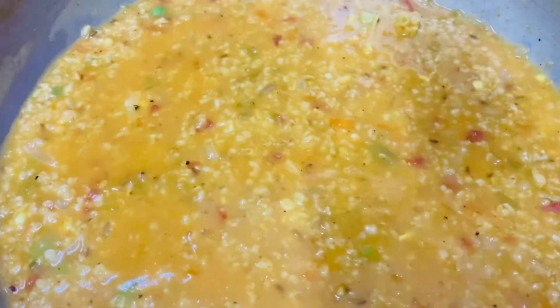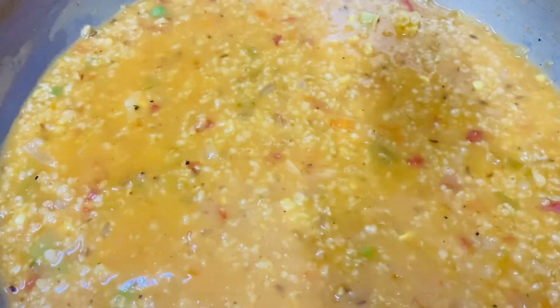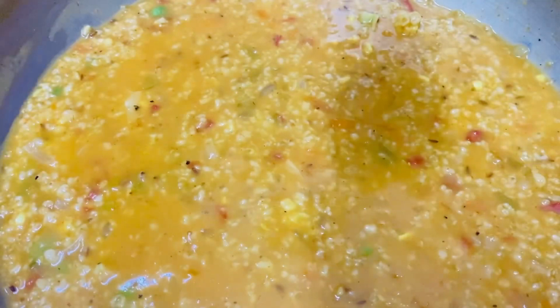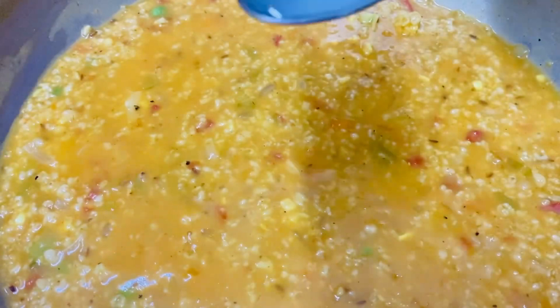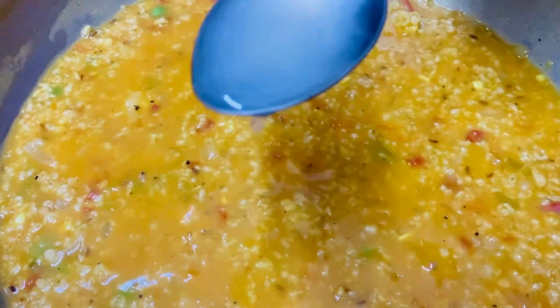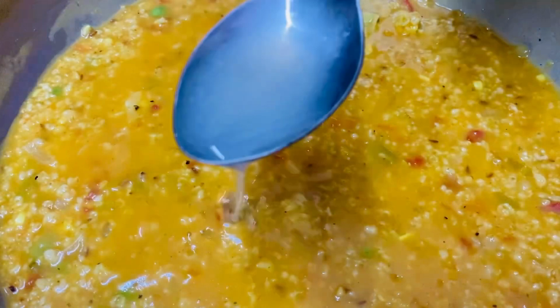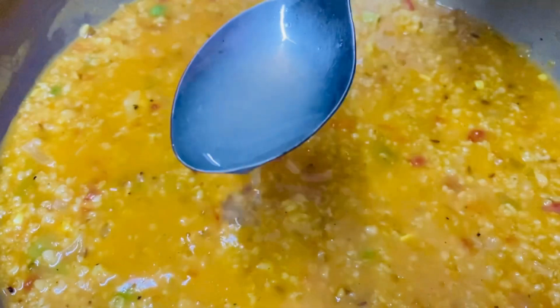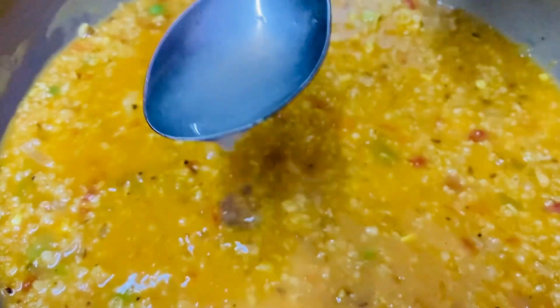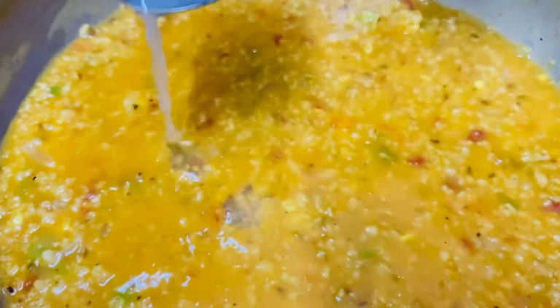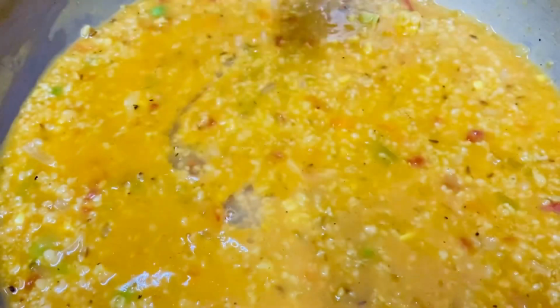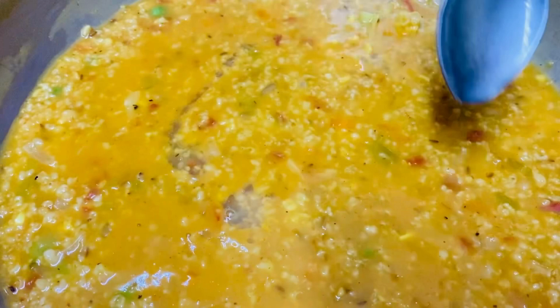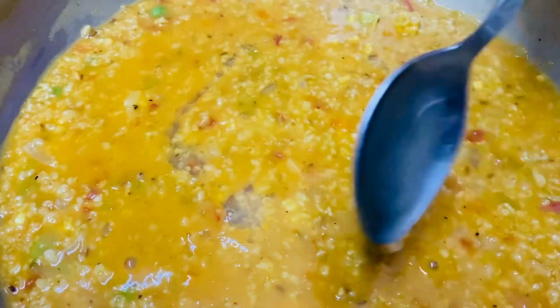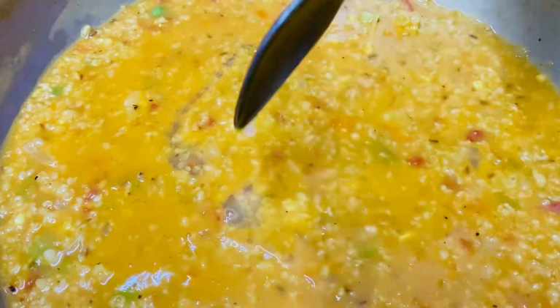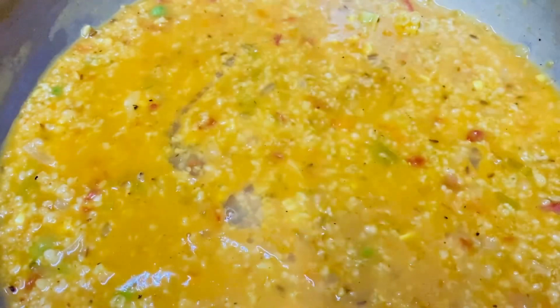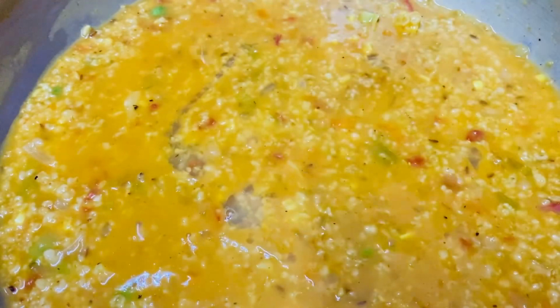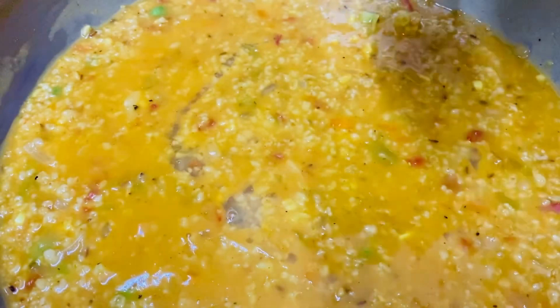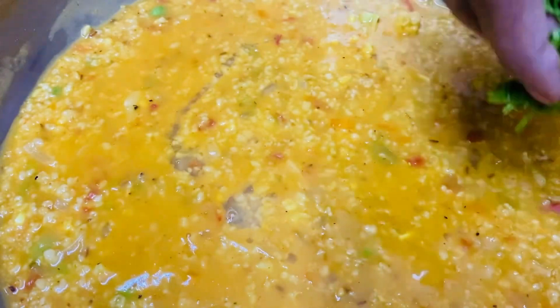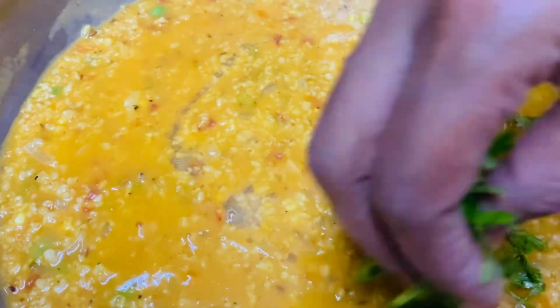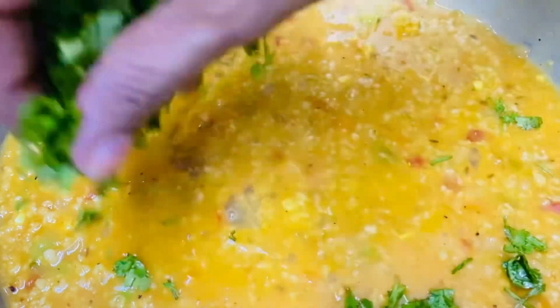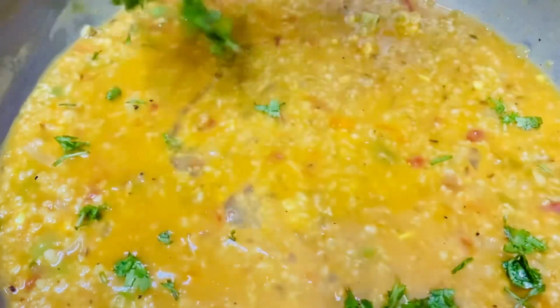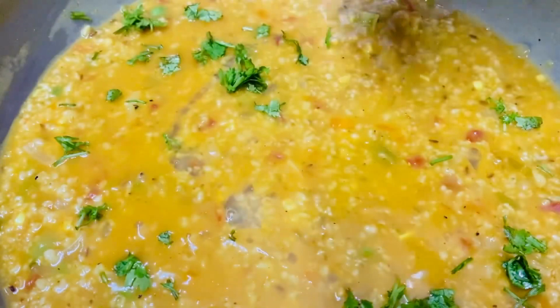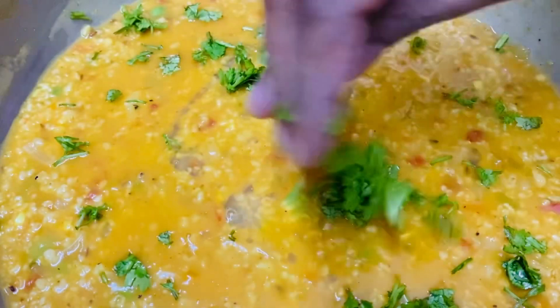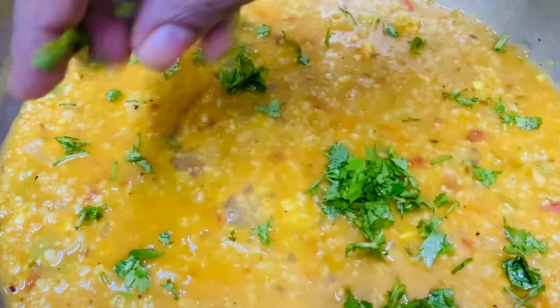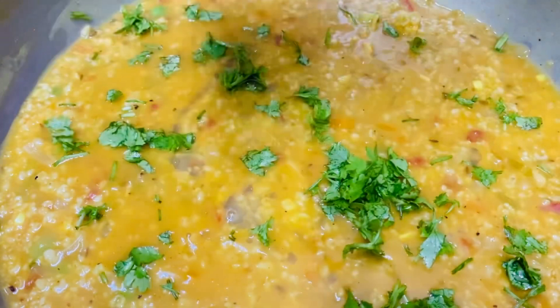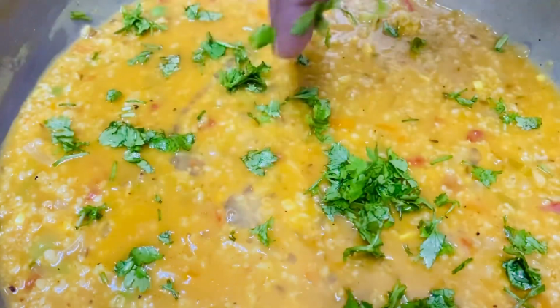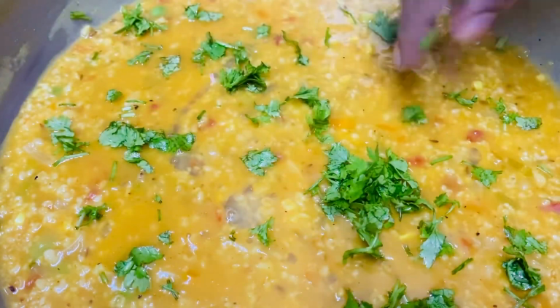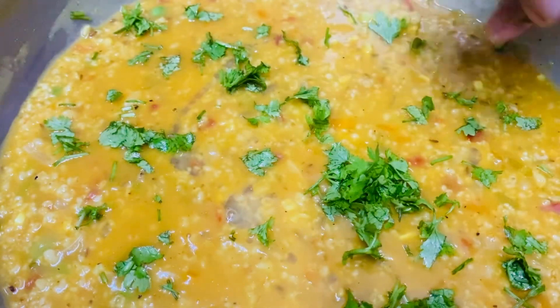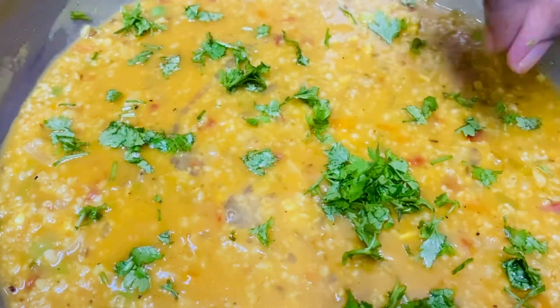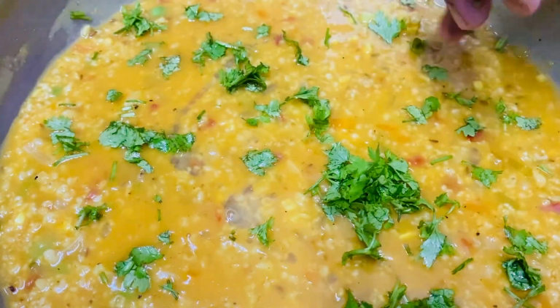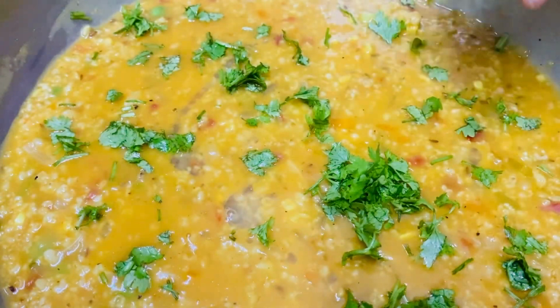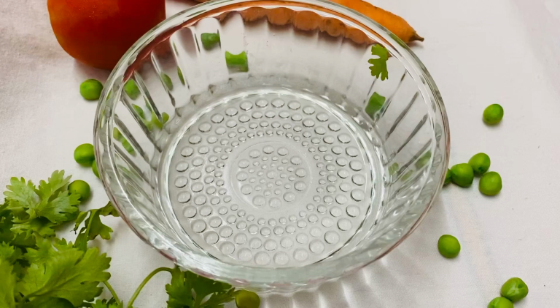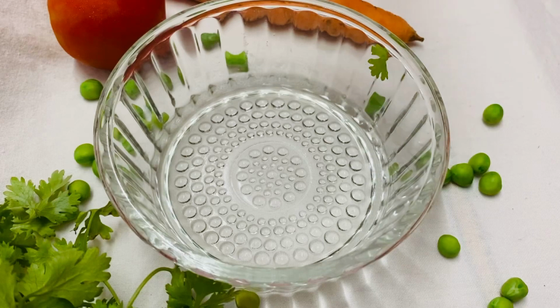We will add 1 teaspoon of water. Then we will add 1 tablespoon of lemon juice and garnish it.